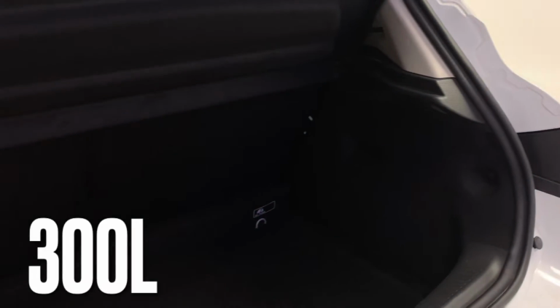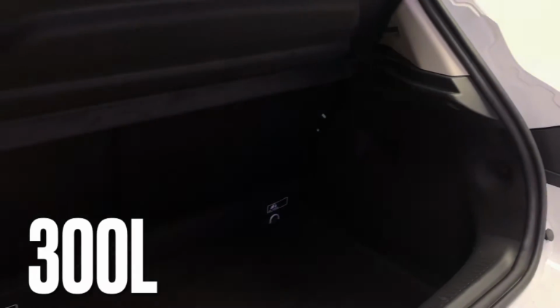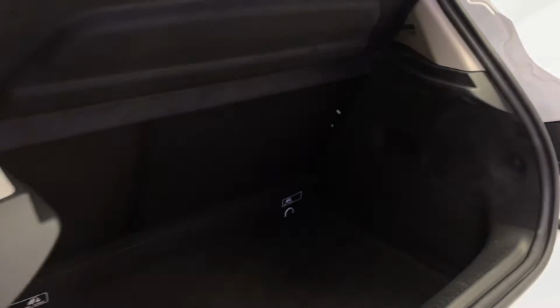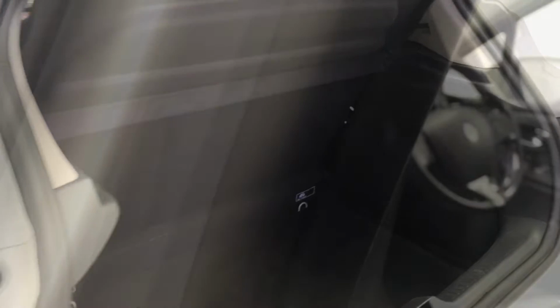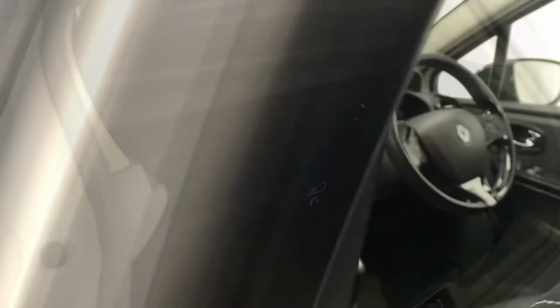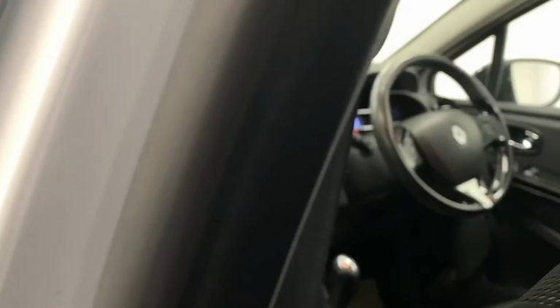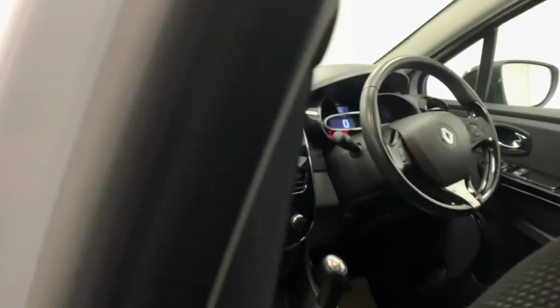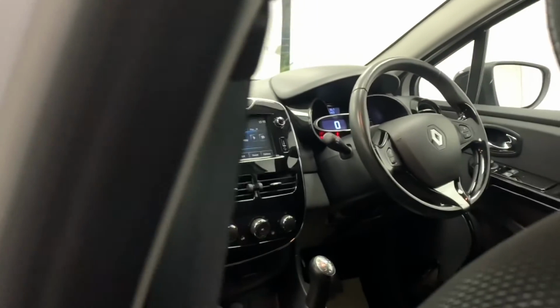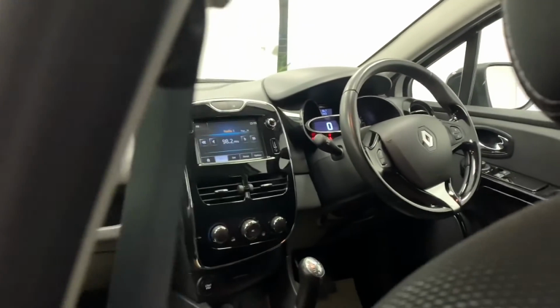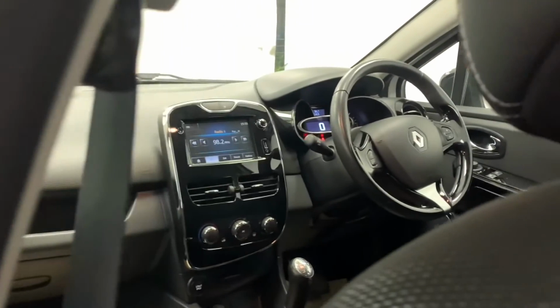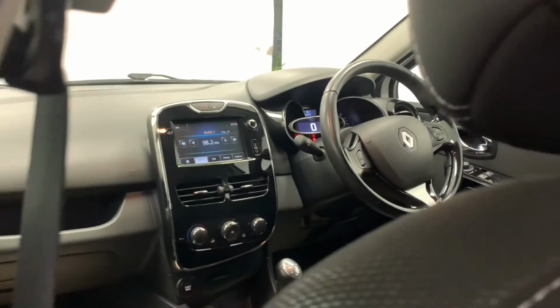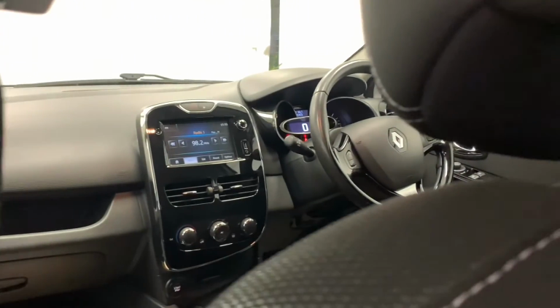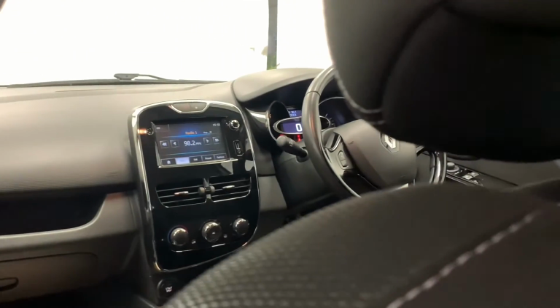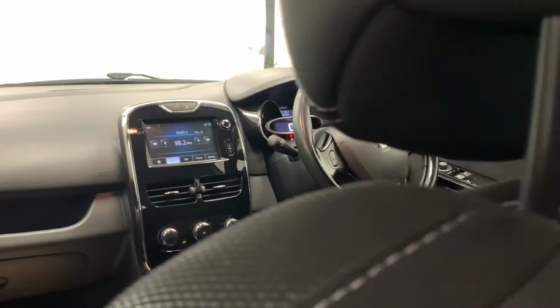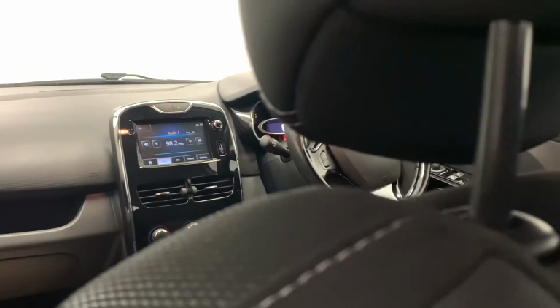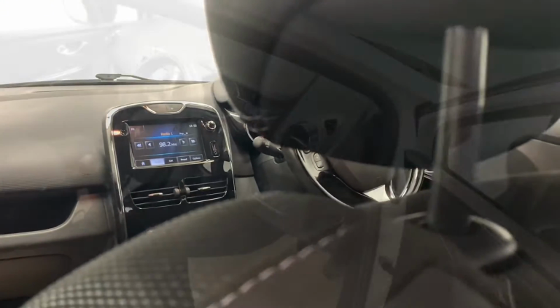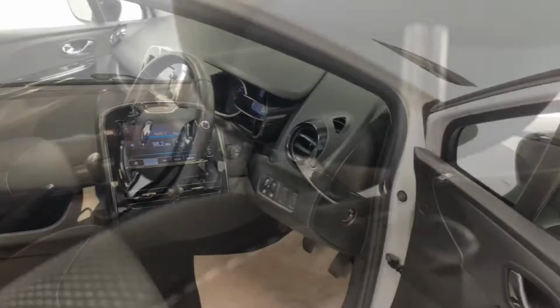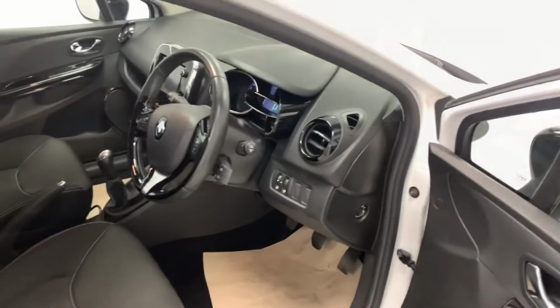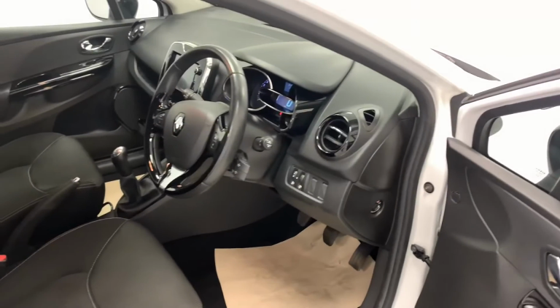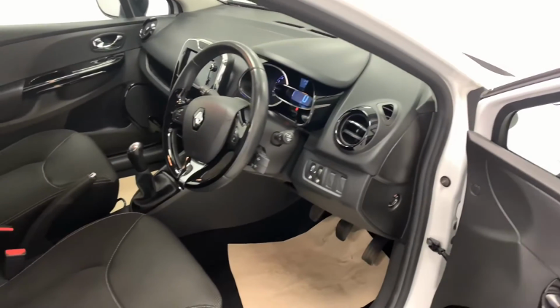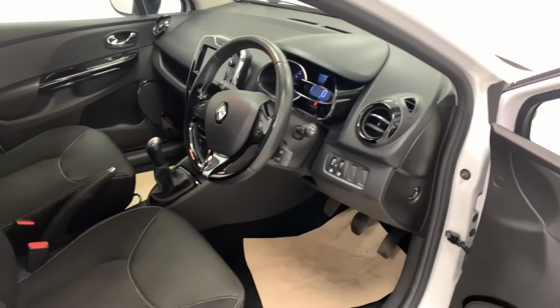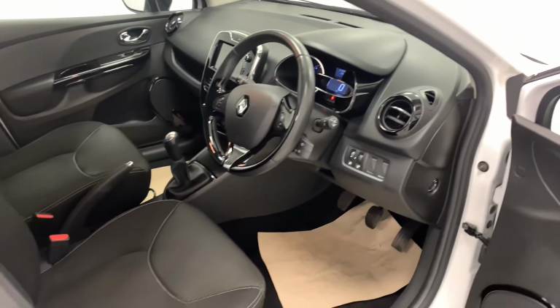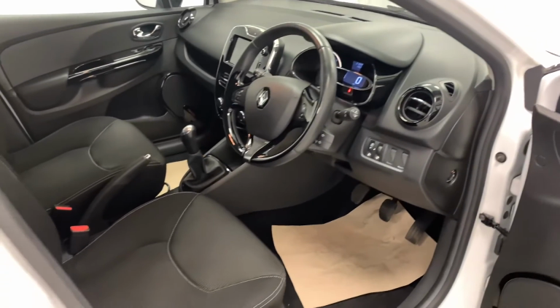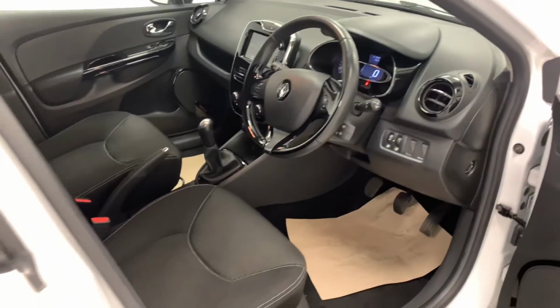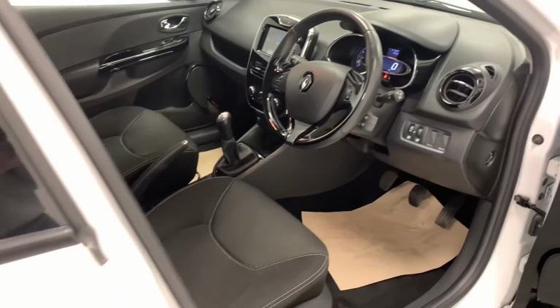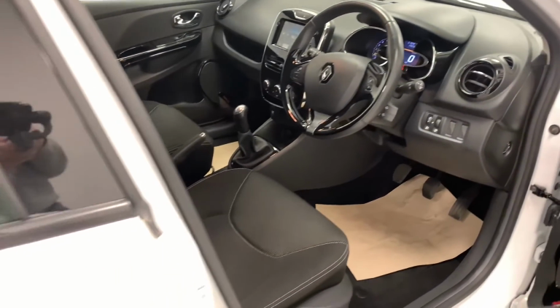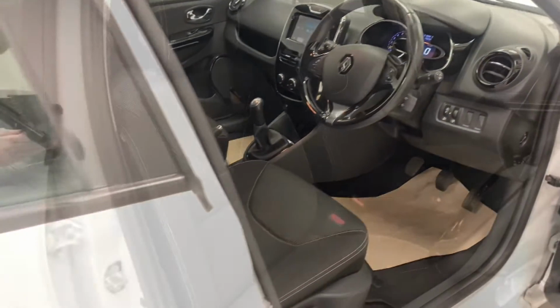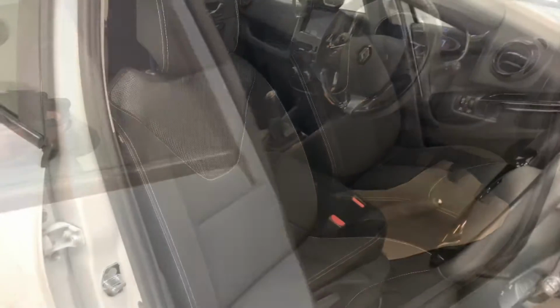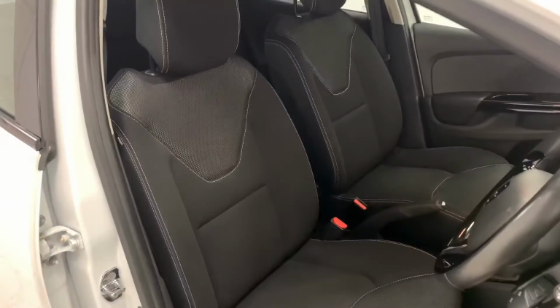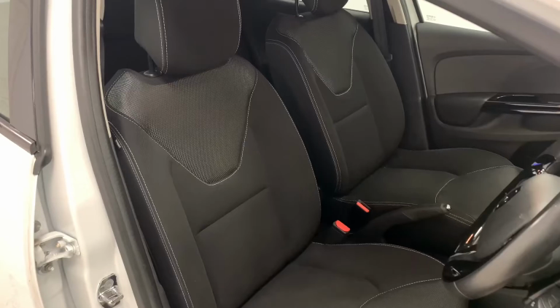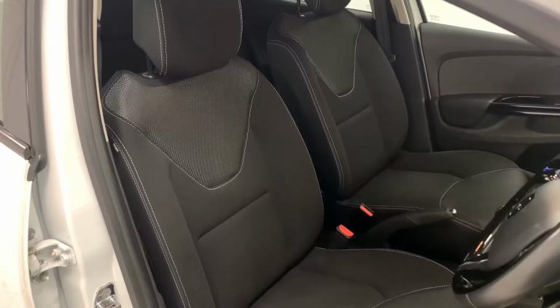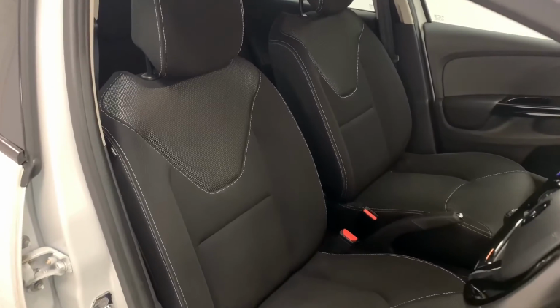Moving inside the car, we can see a contrasting dark theme which features throughout the whole interior. We then see it furthermore on the car's sporty-looking cloth seats — they're soft, comfortable, and provide you with some great back support.